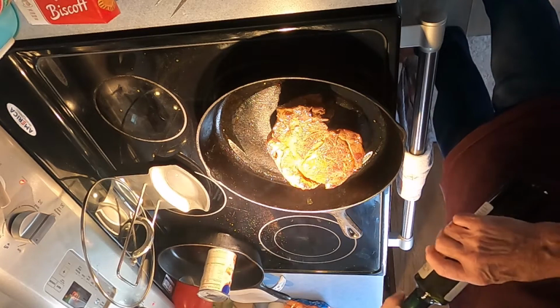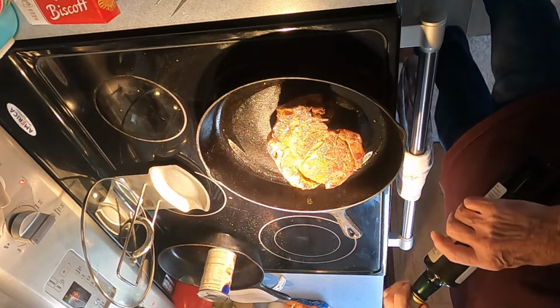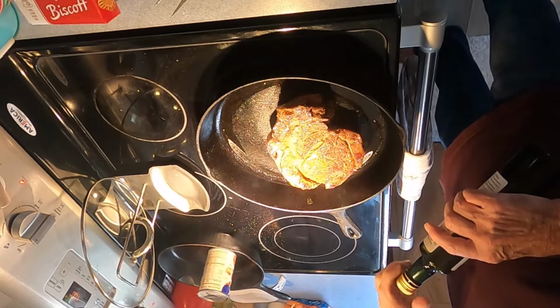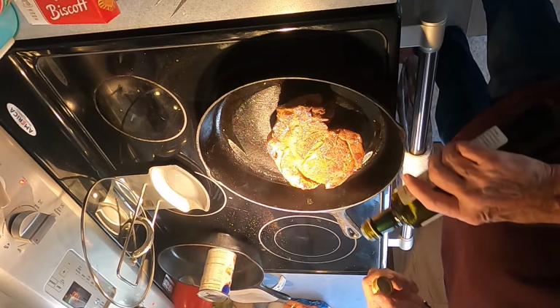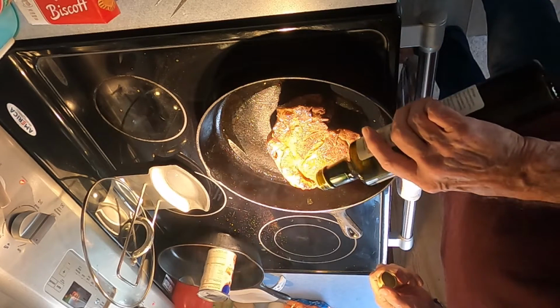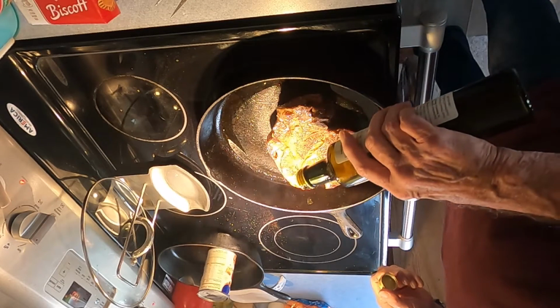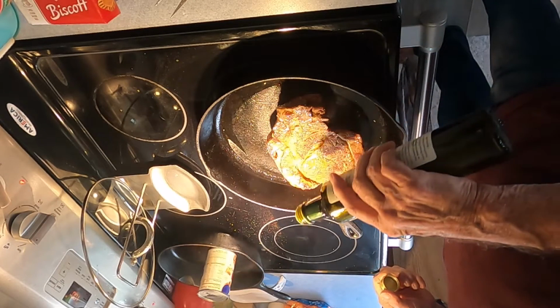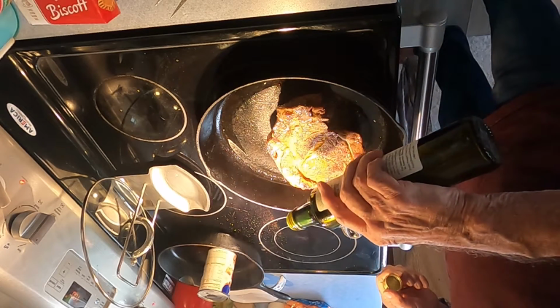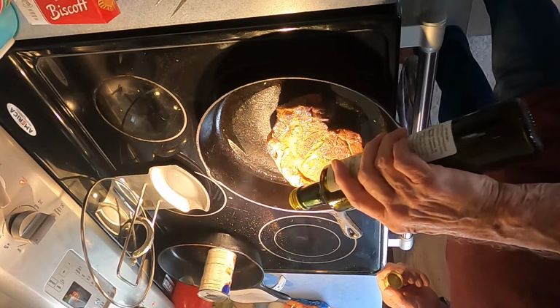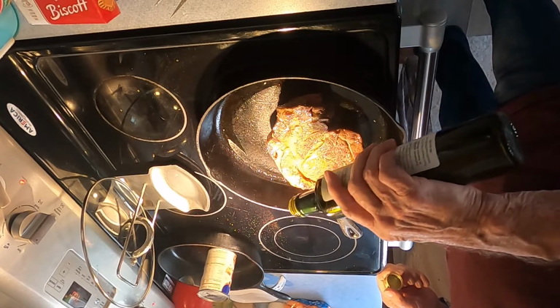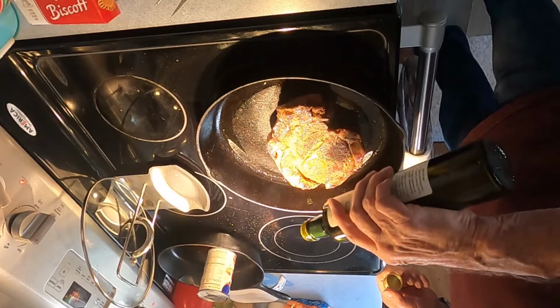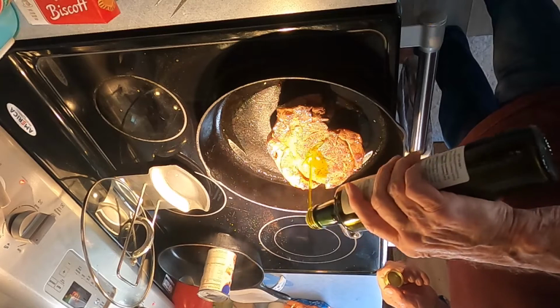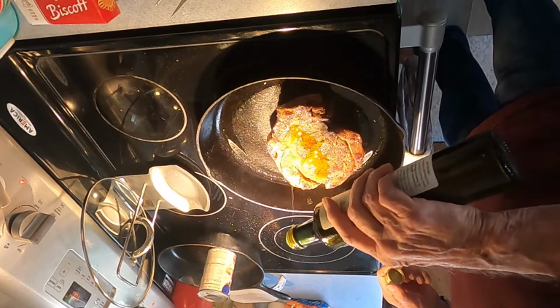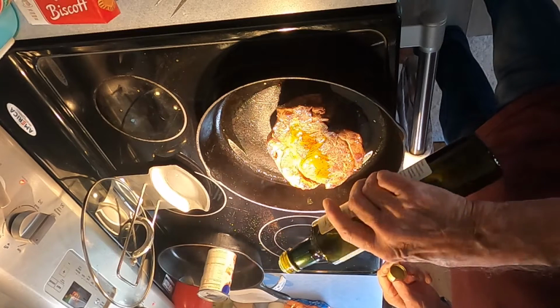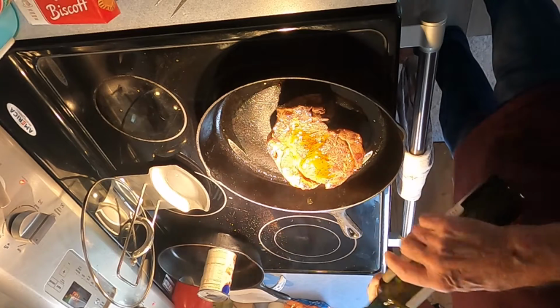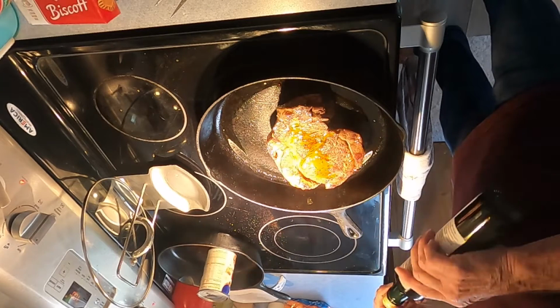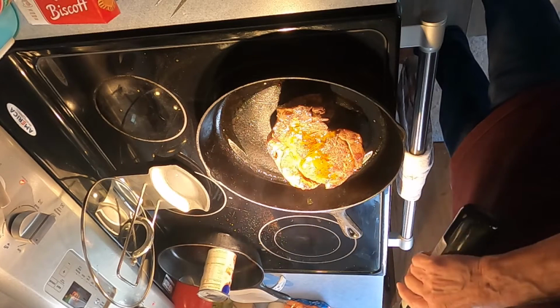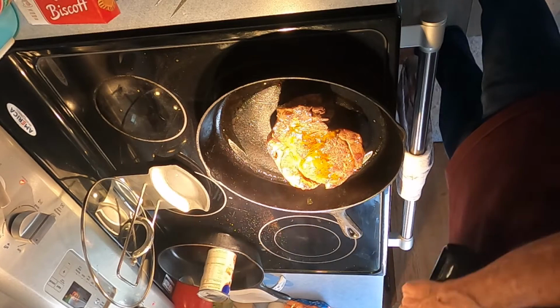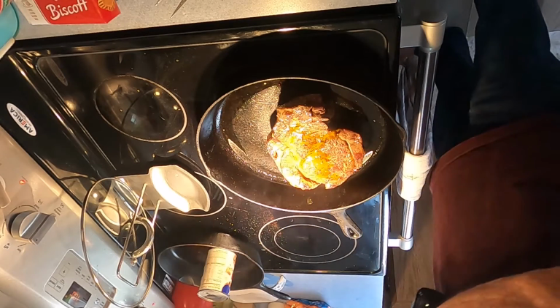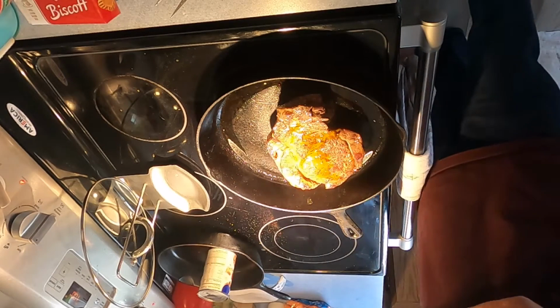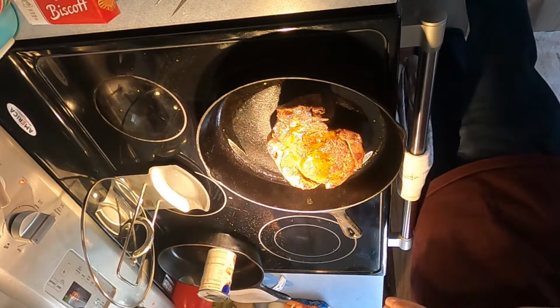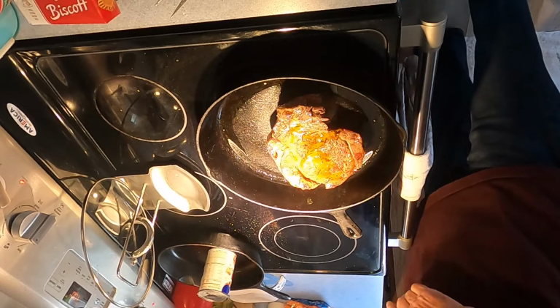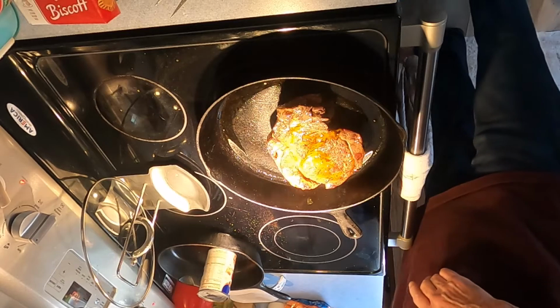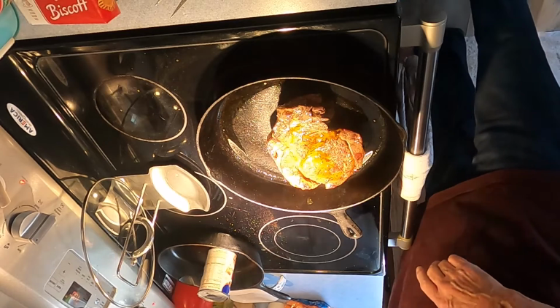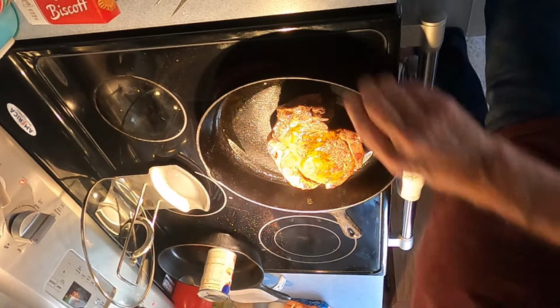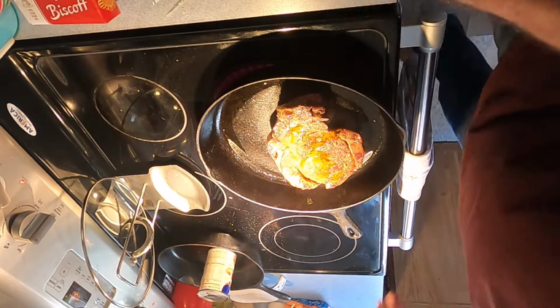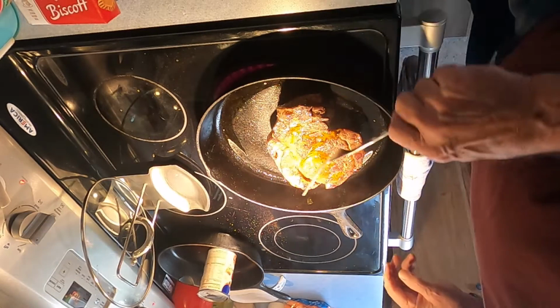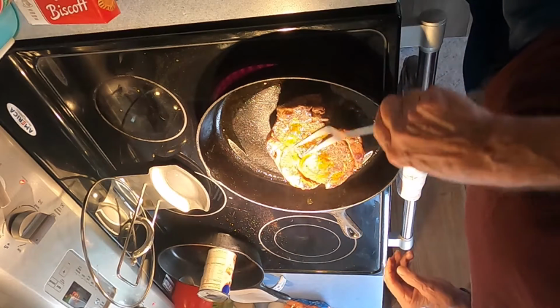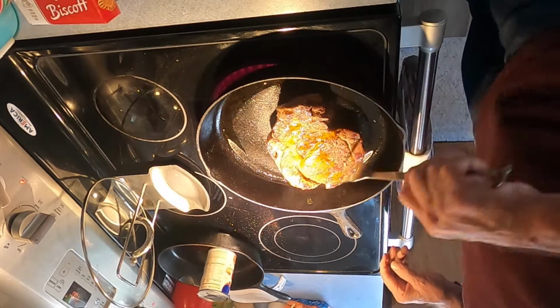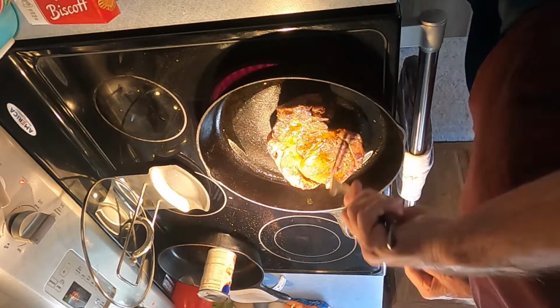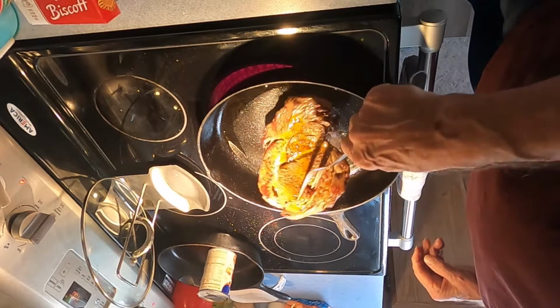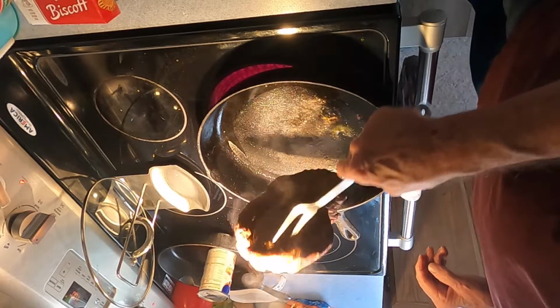I like to have a little olive oil — I love olive oil. I think it's good for you. It's good for me because I'm 83. Just my heart.